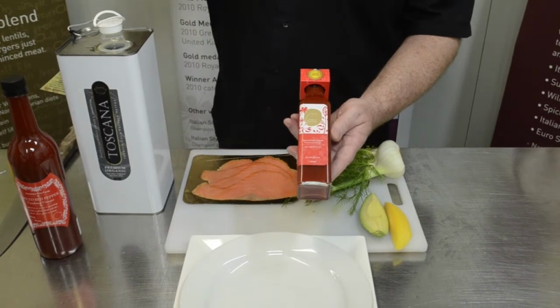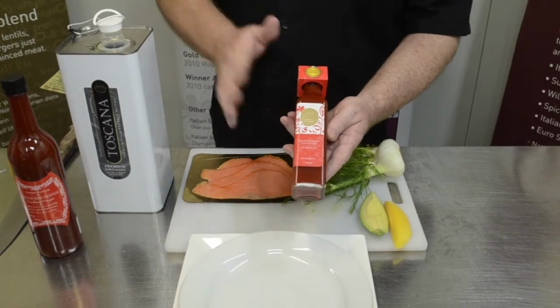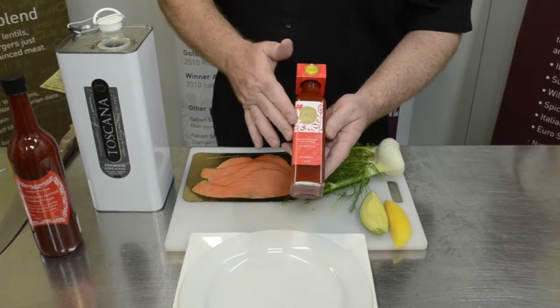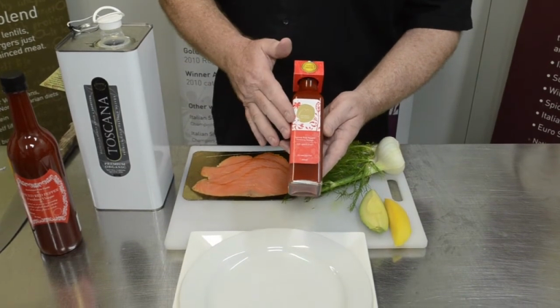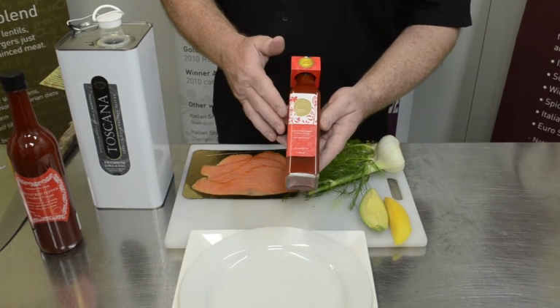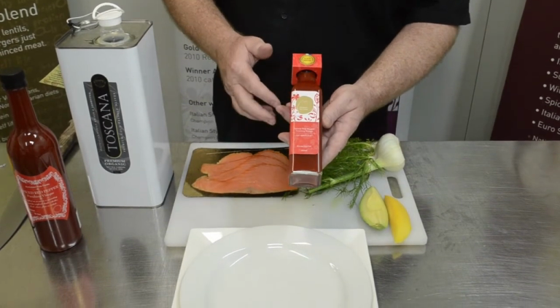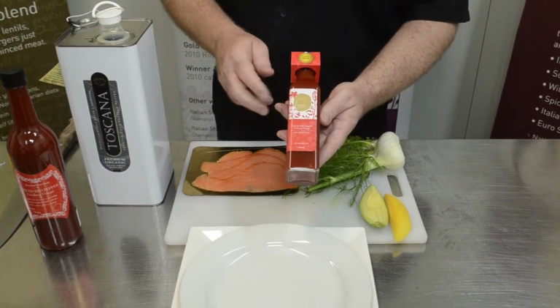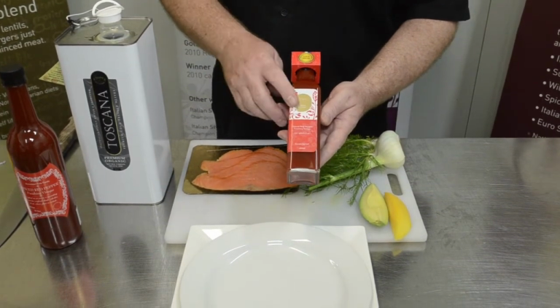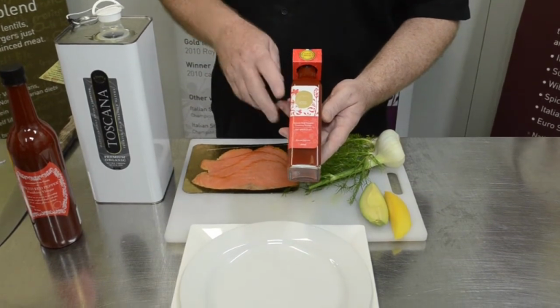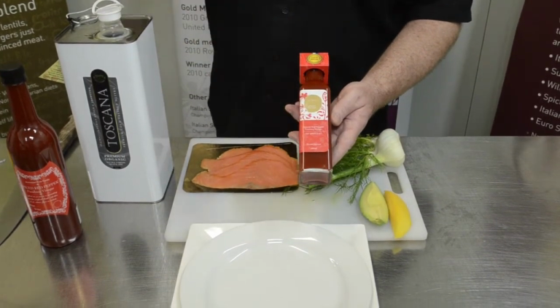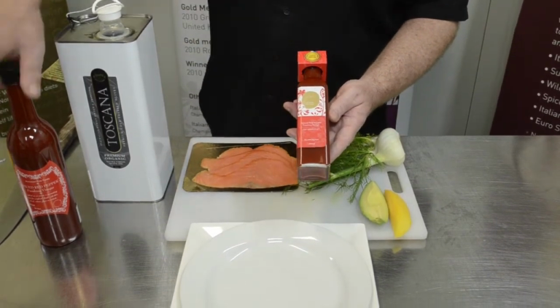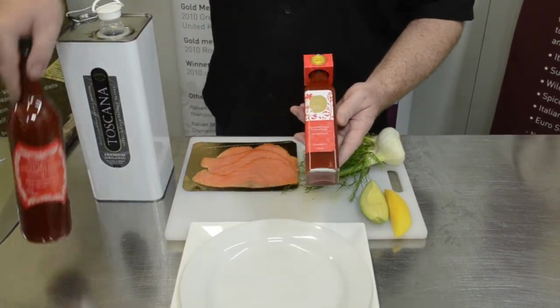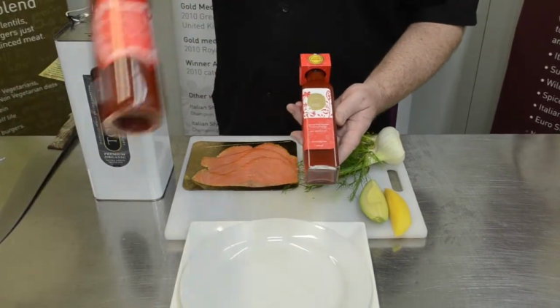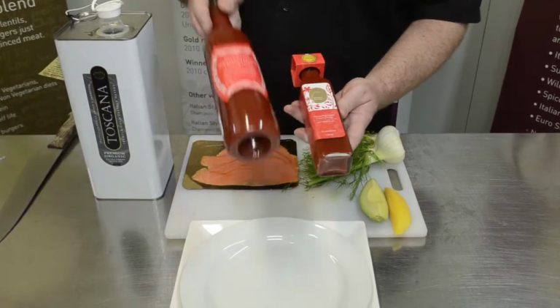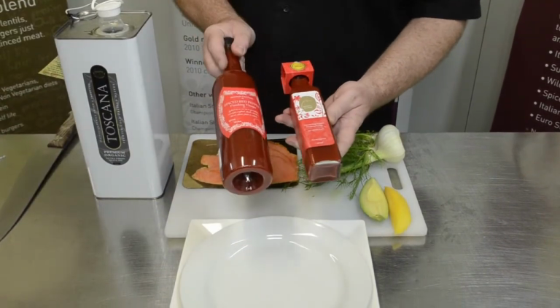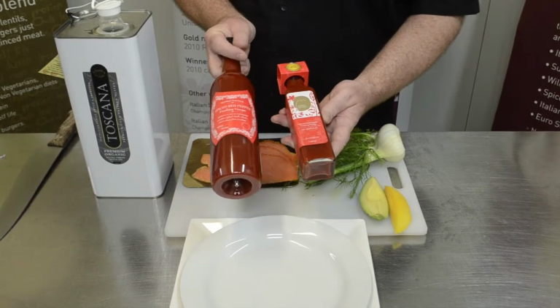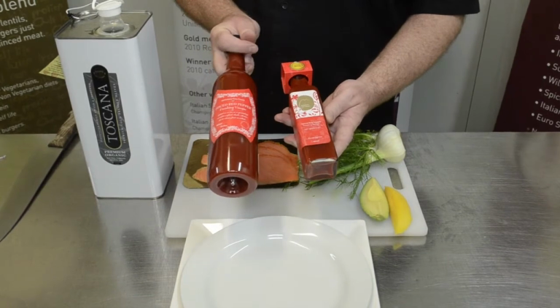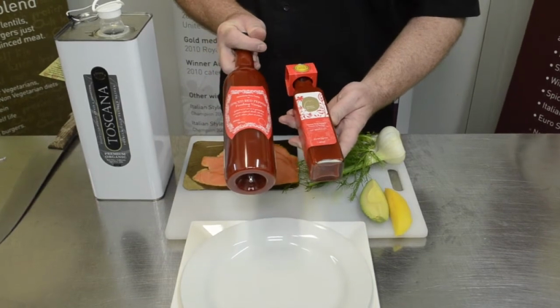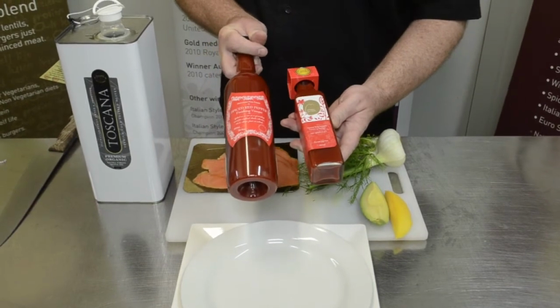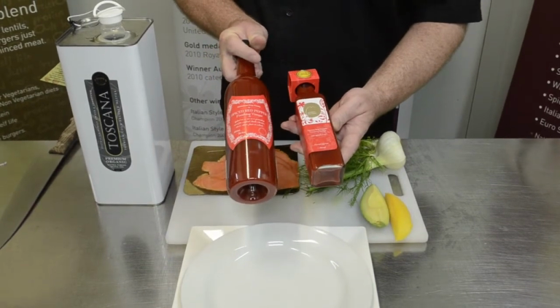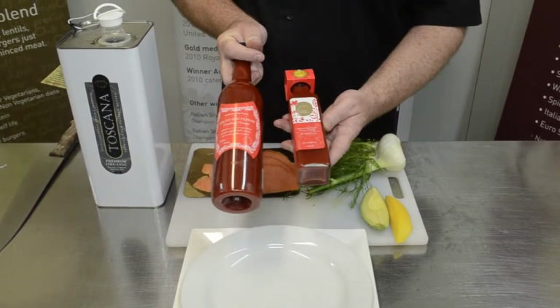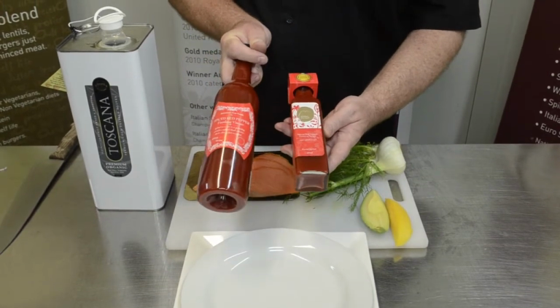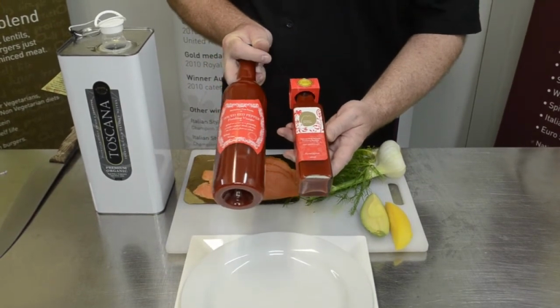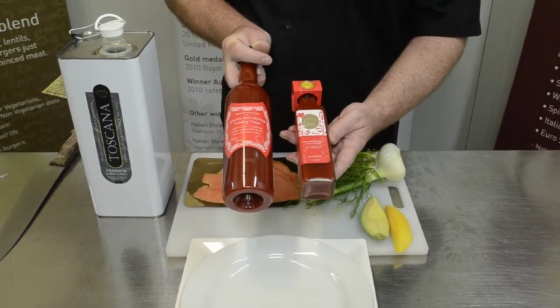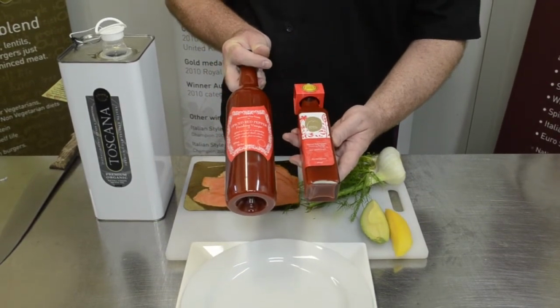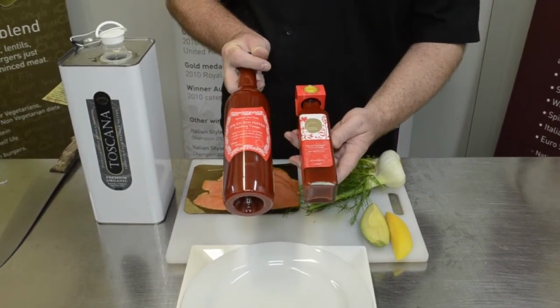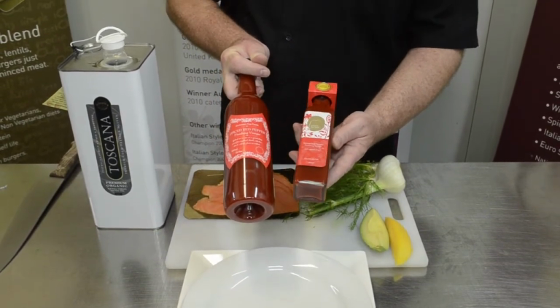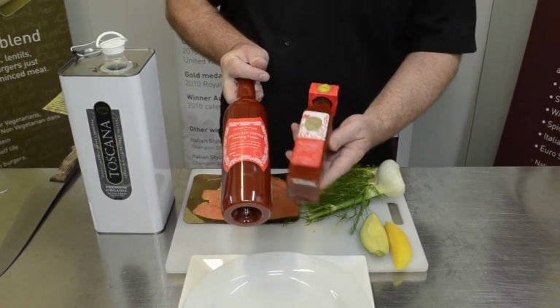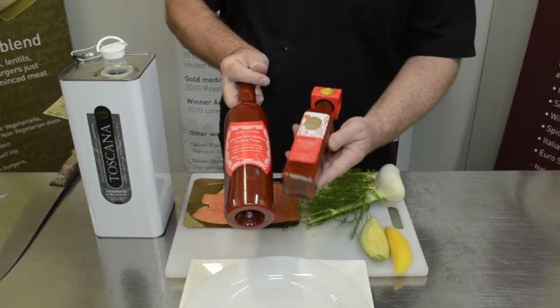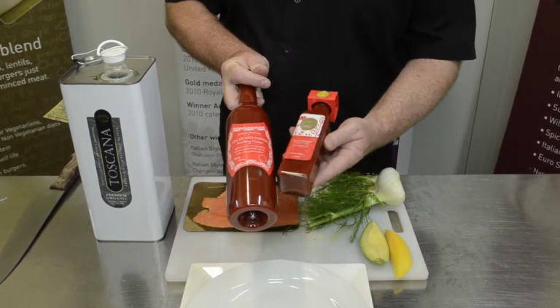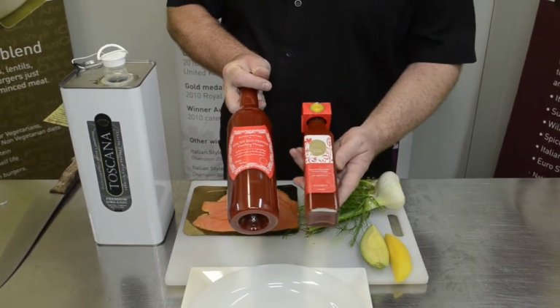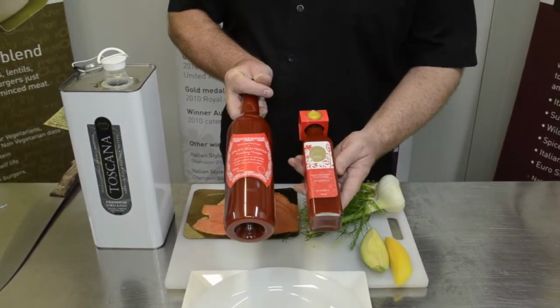It comes in this size, which is a retail 265ml, and also available on the website is this large size, which is a PET bottle.